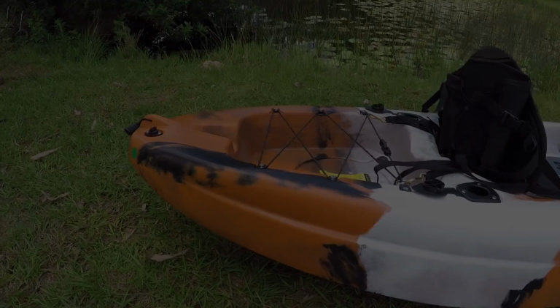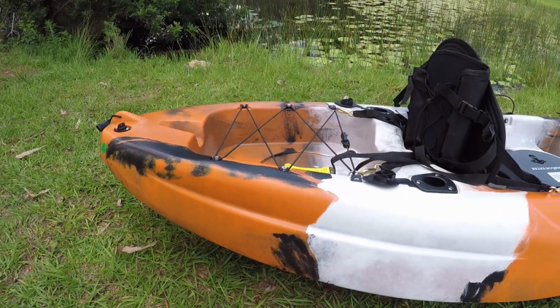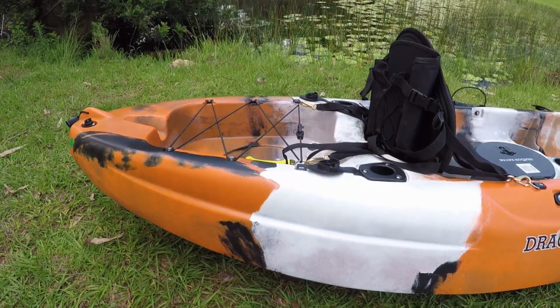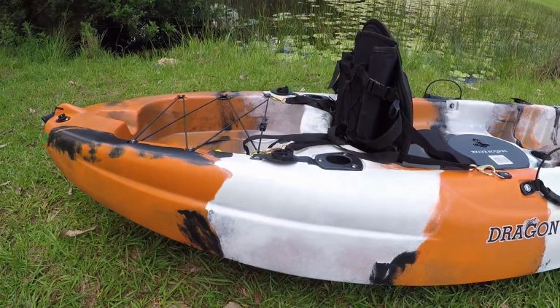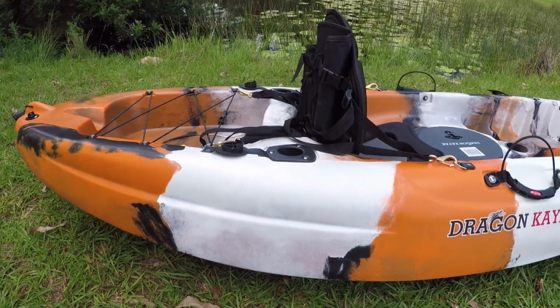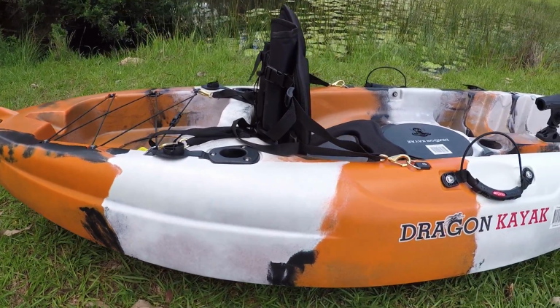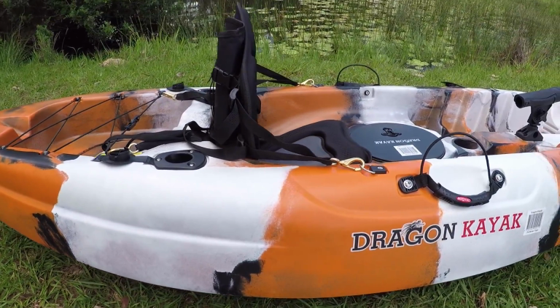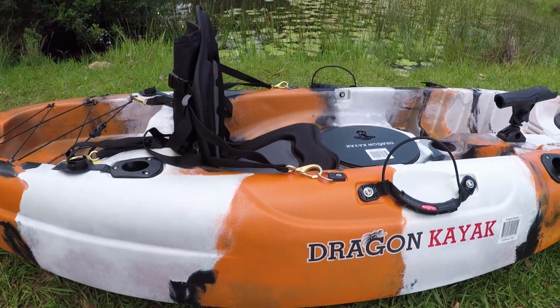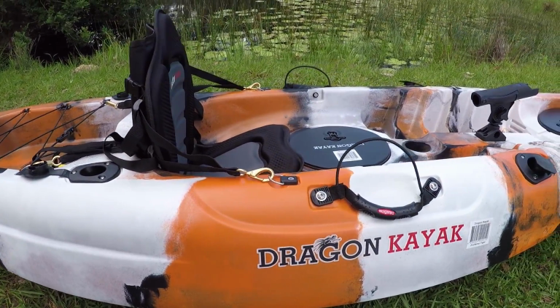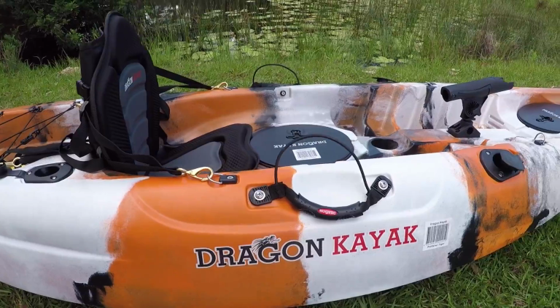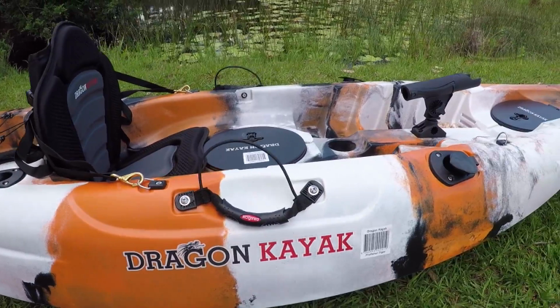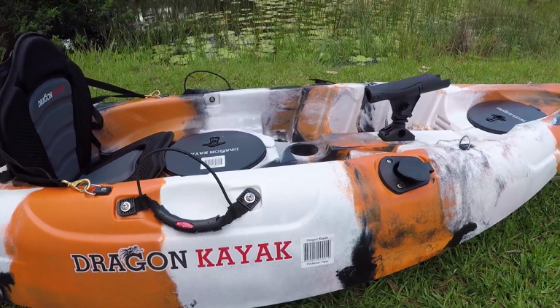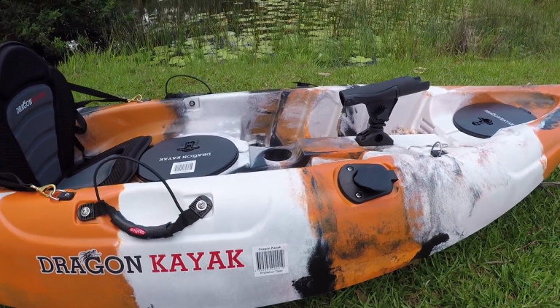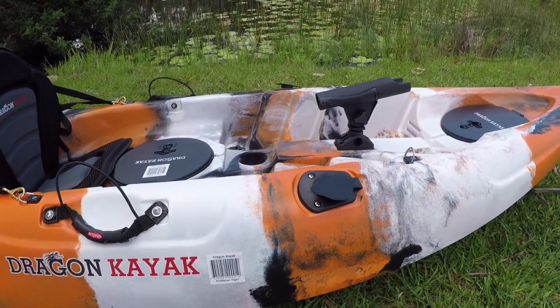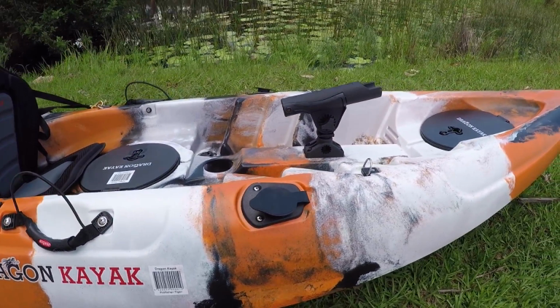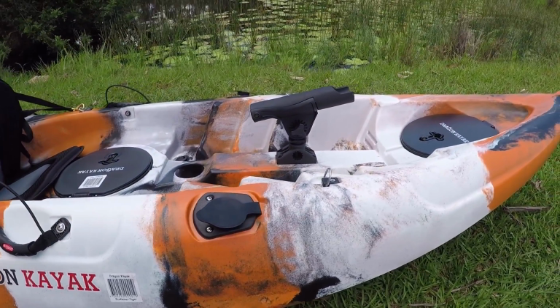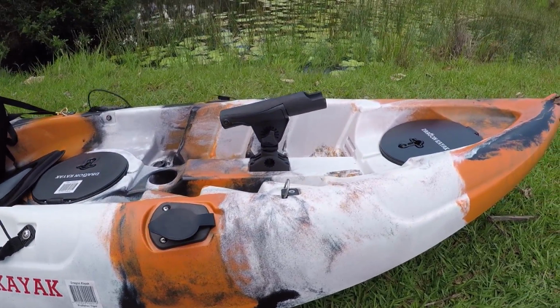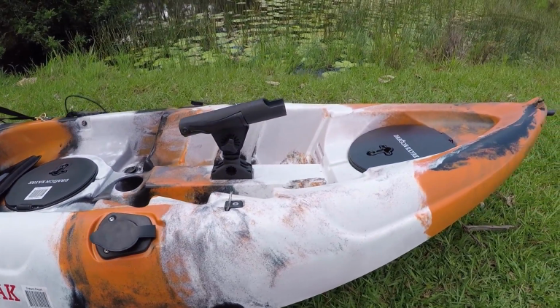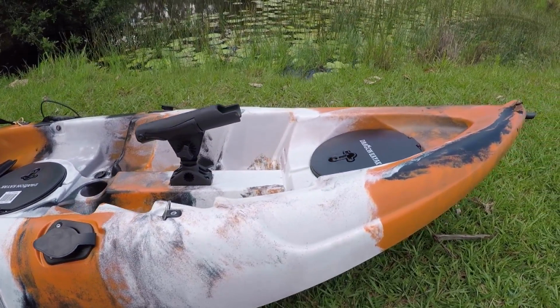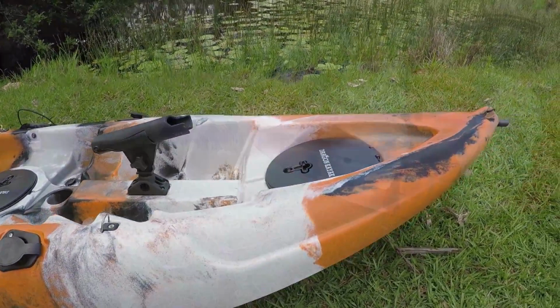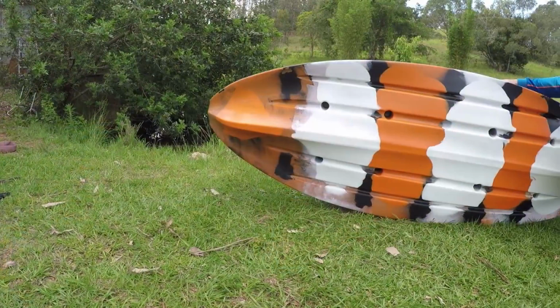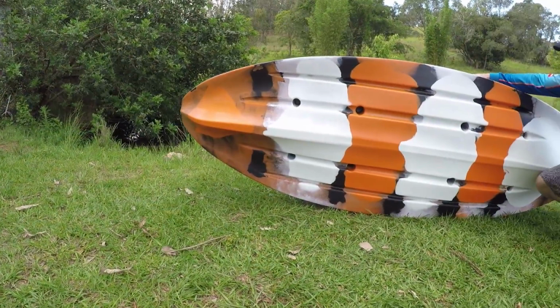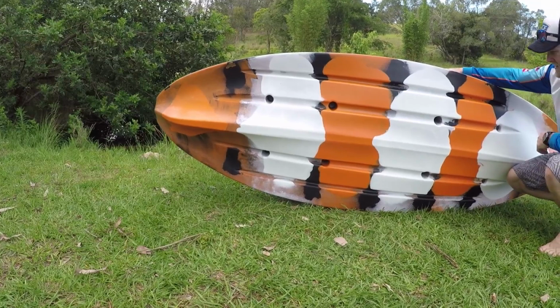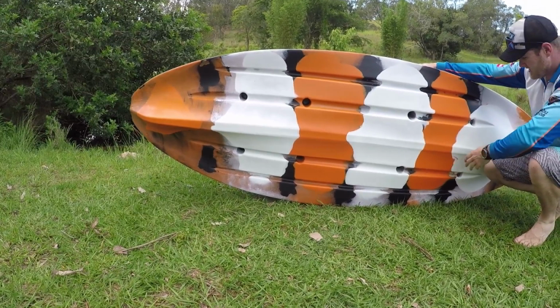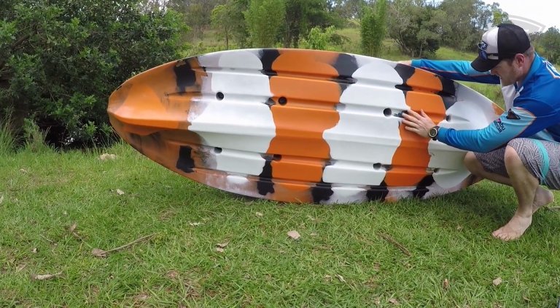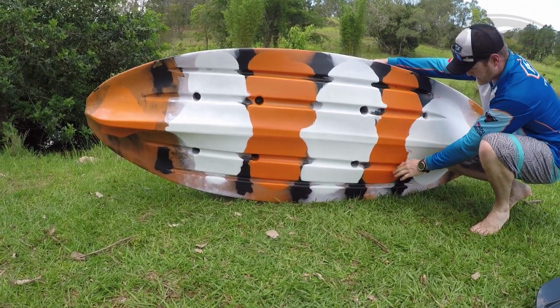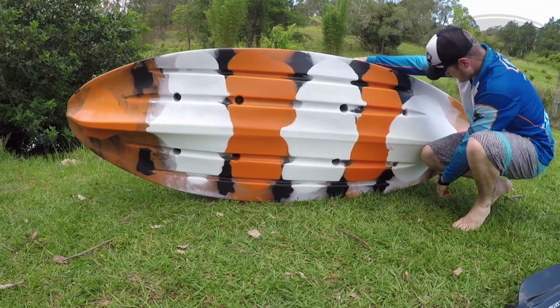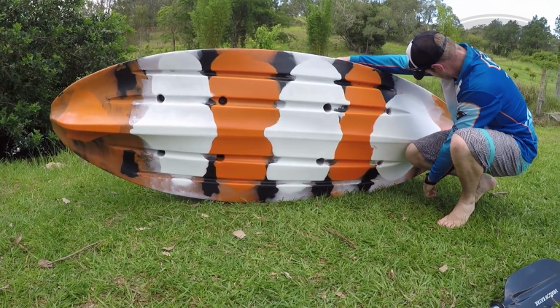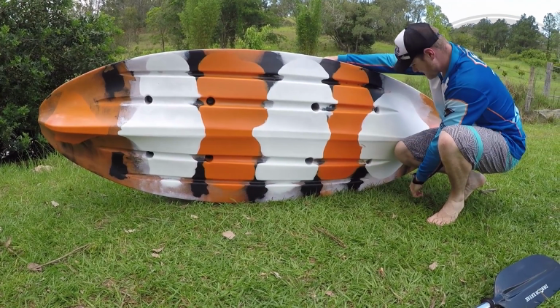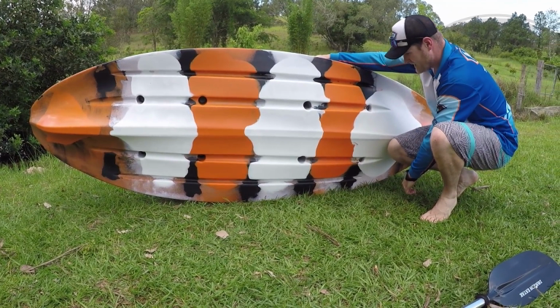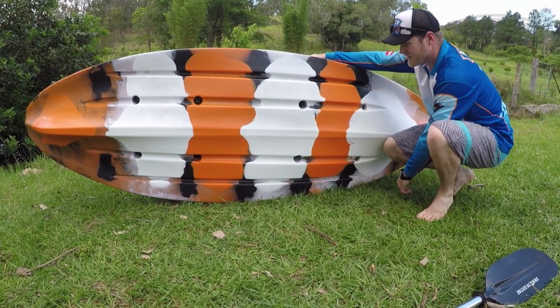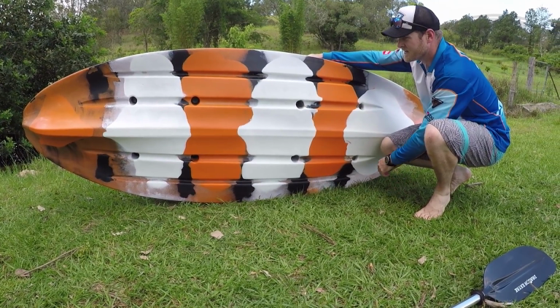Now most kayaks in the 2.8 metre range have a weight rating of around 100 to 120 kilos, but the design and construction of the Pro Fisher's hull has allowed for a massive 150 kilo weight rating — perfect for fishos of all shapes and sizes, and for doubling one of the kids.